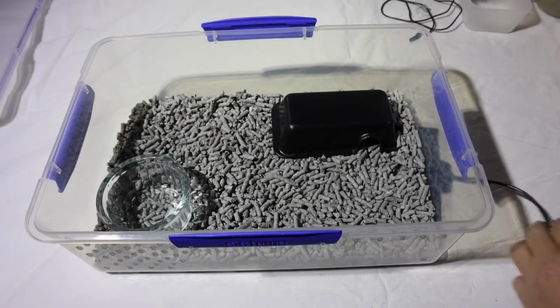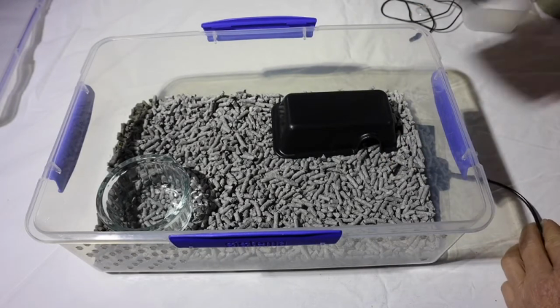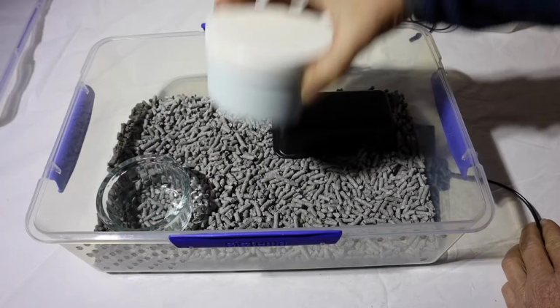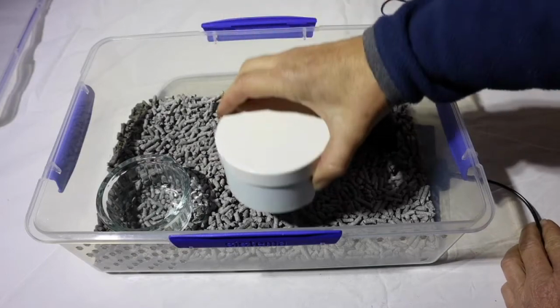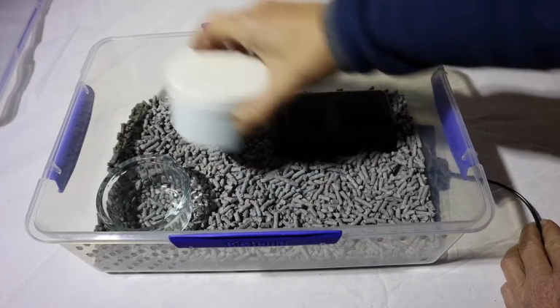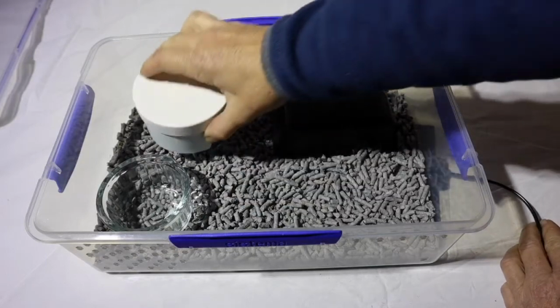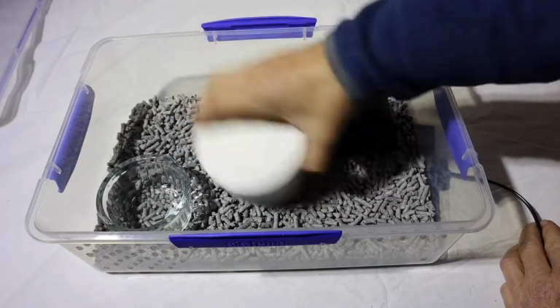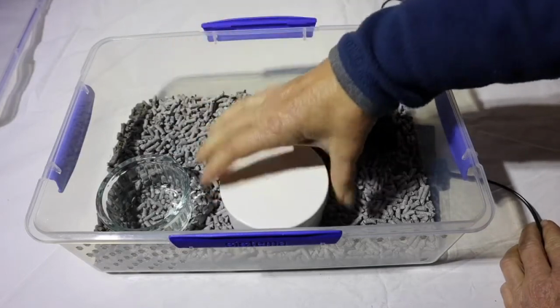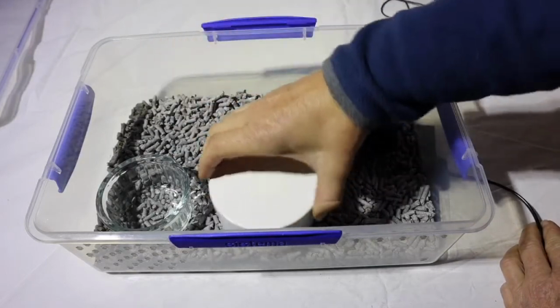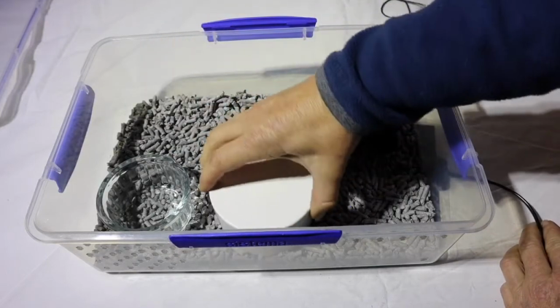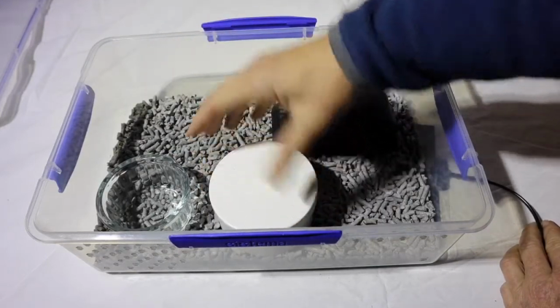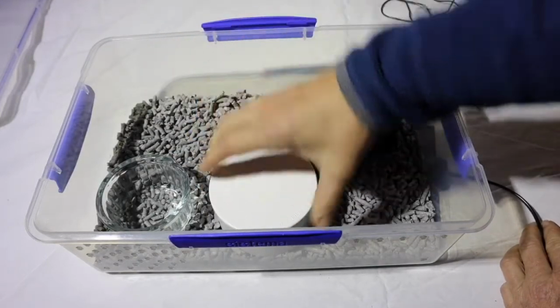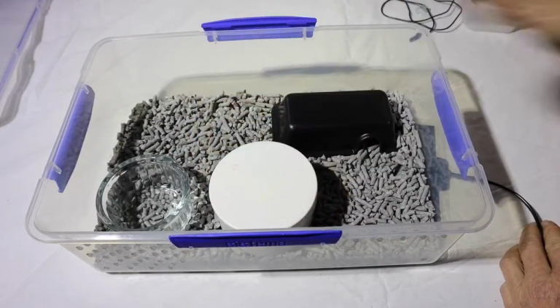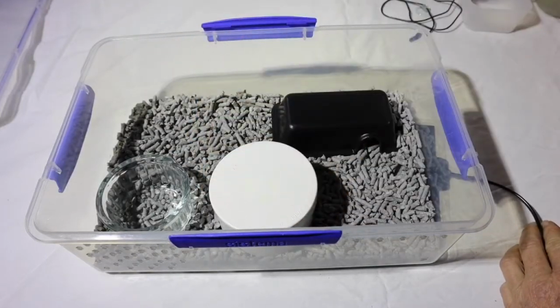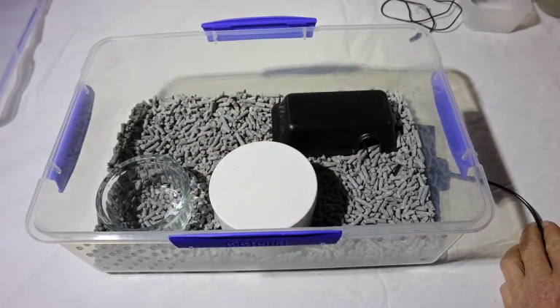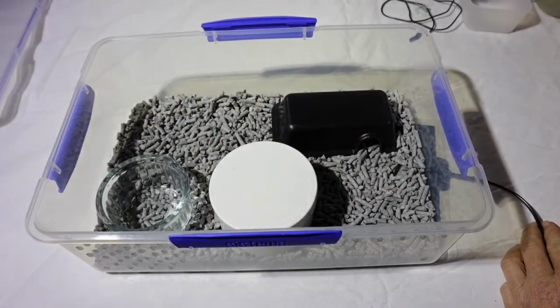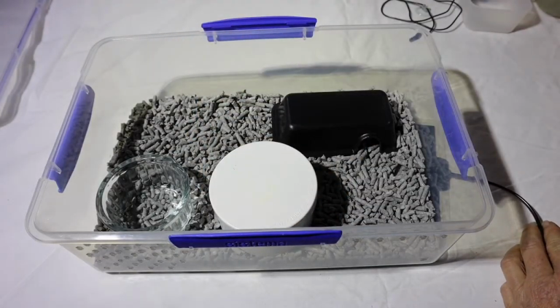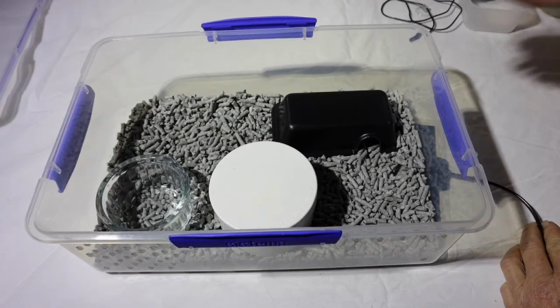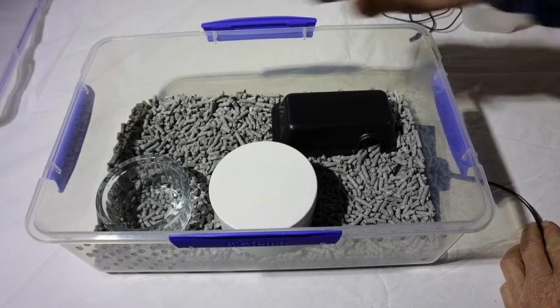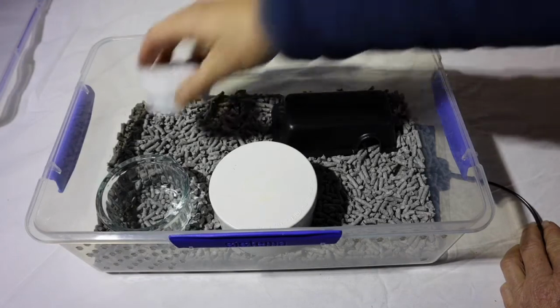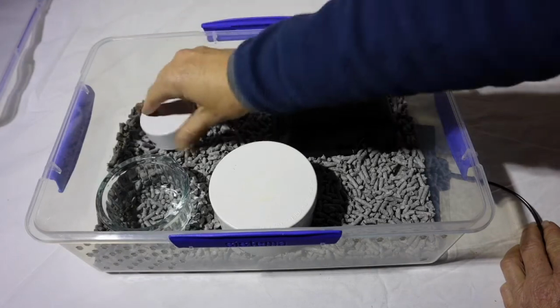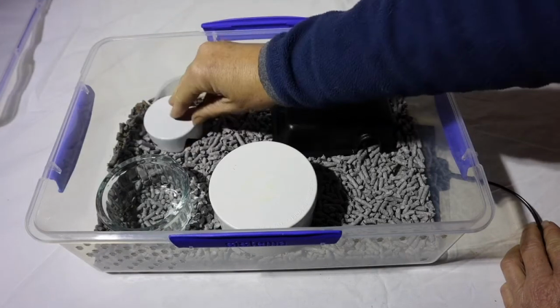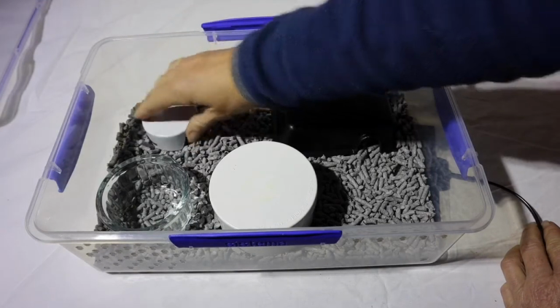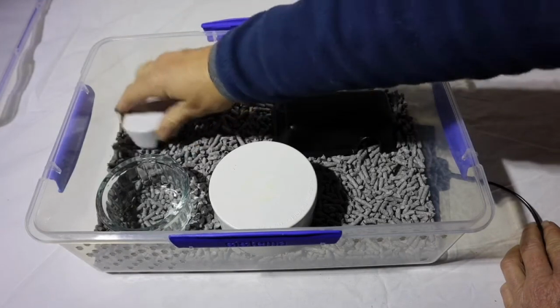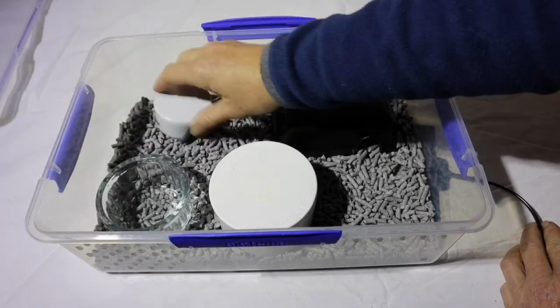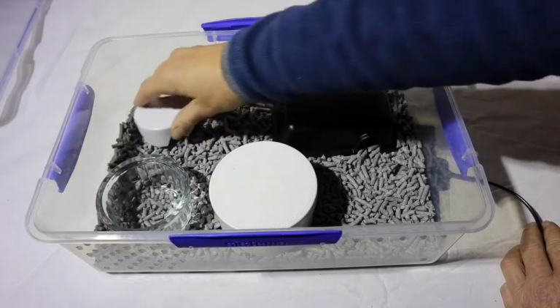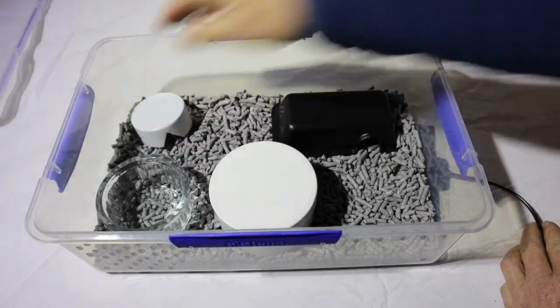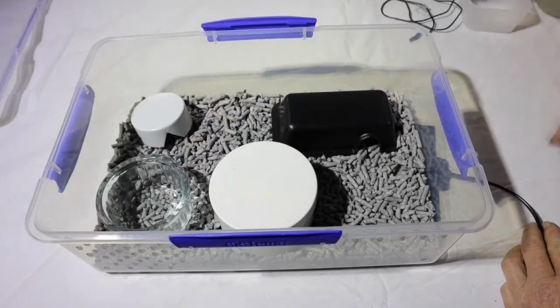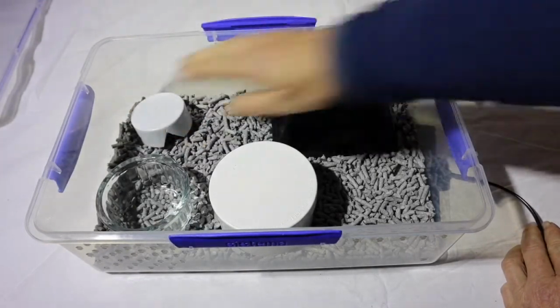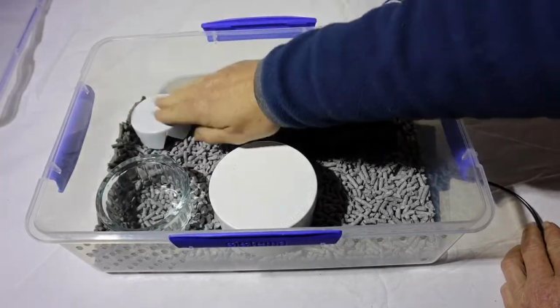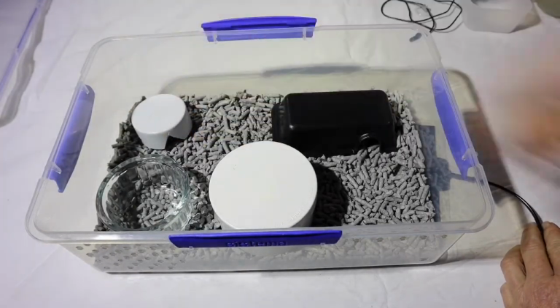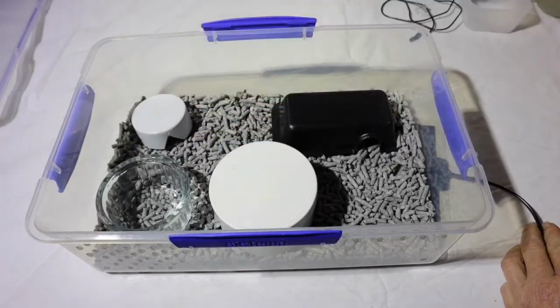Put at least one hide over the hot spot, which is where the heat pad is. You can also put another hide in a cooler section. If you've got more than one hide, you can even just put another hide there depending on the type of snake you've got.